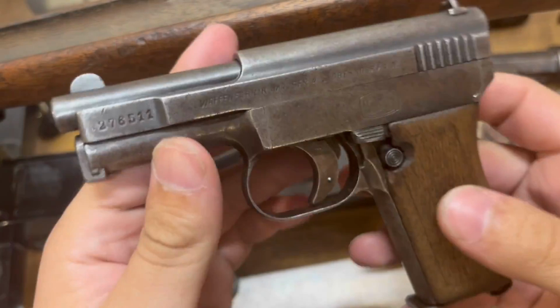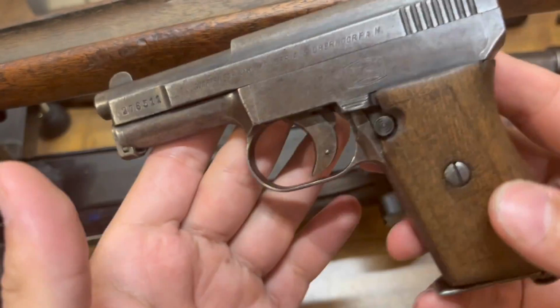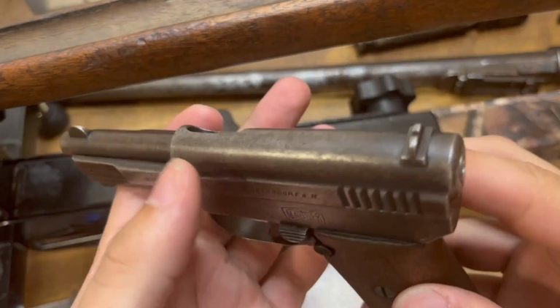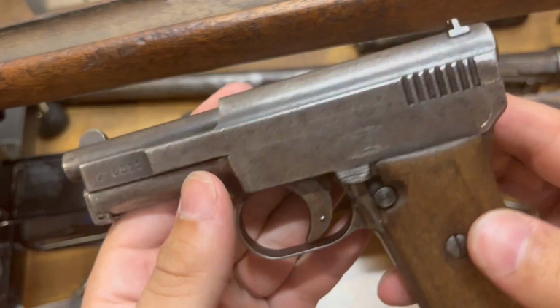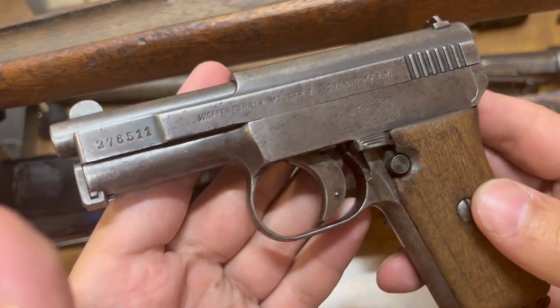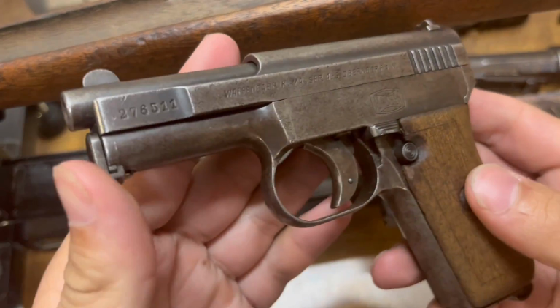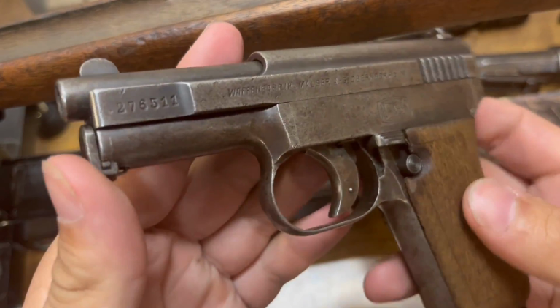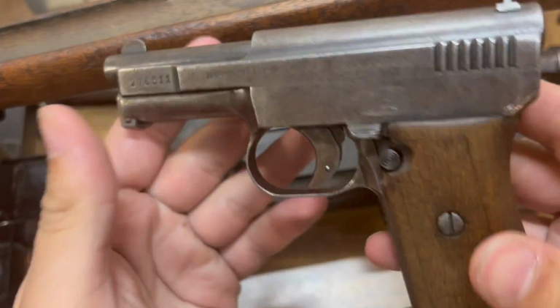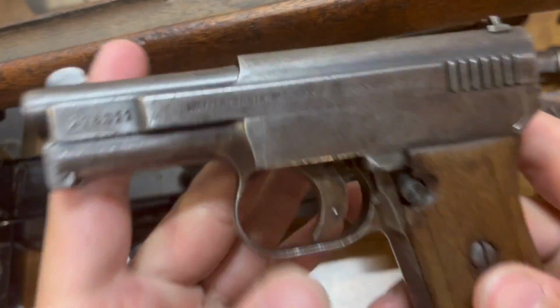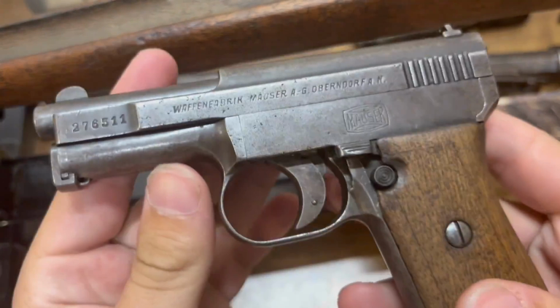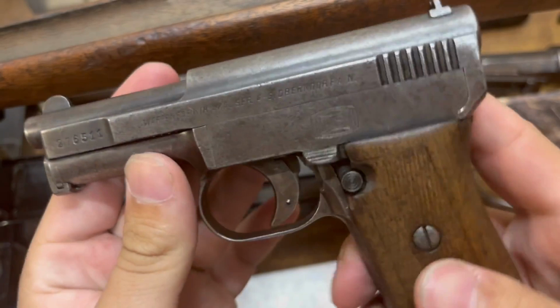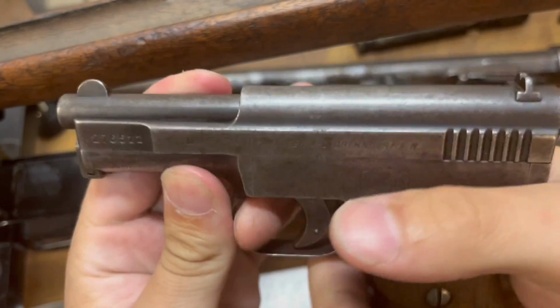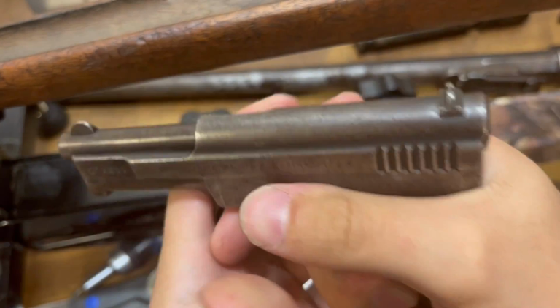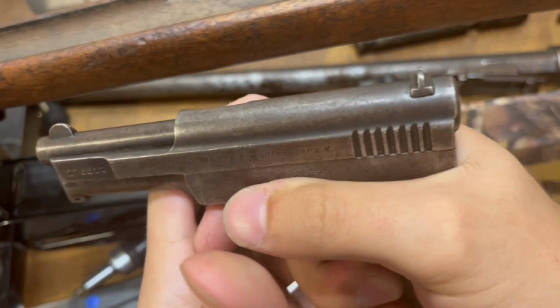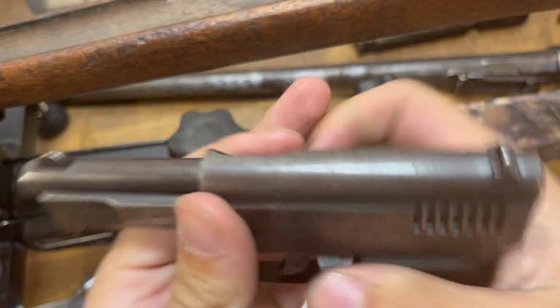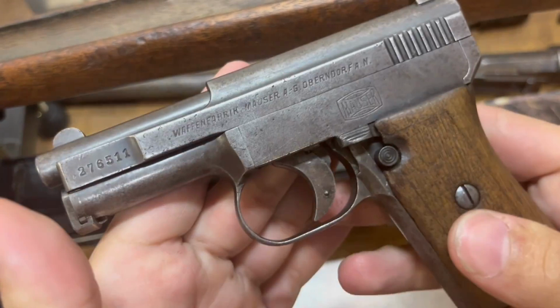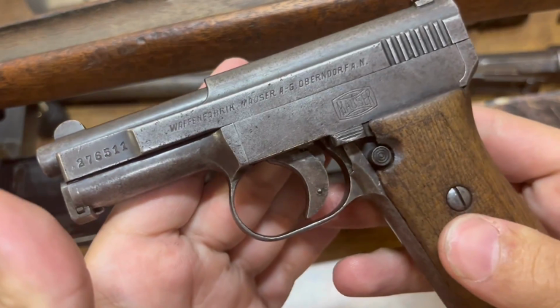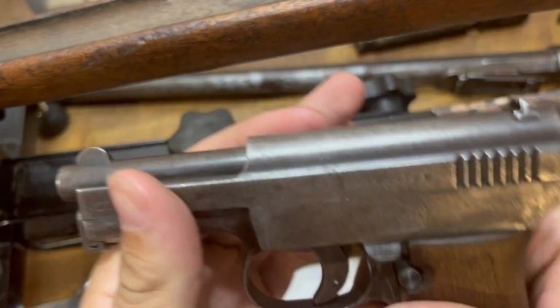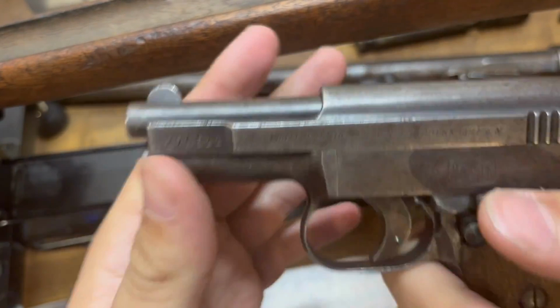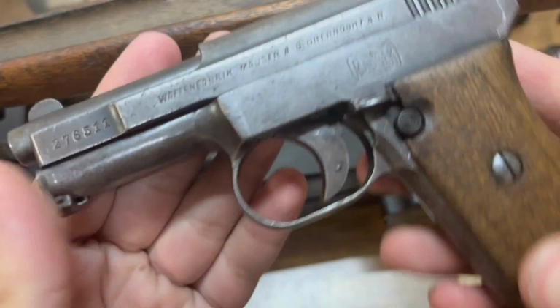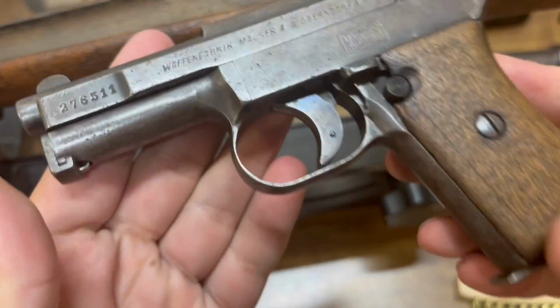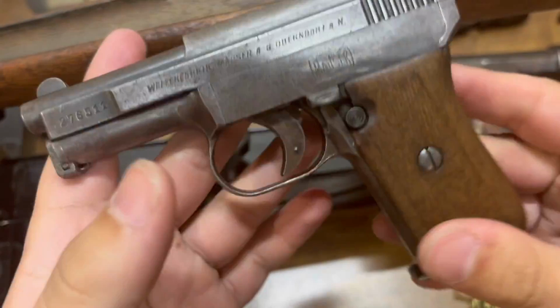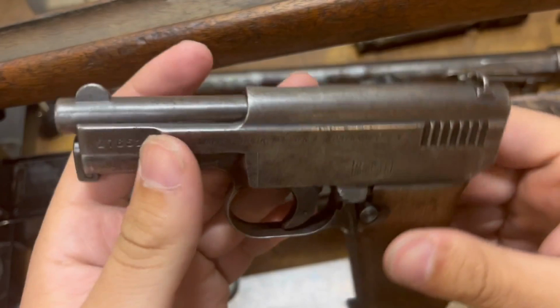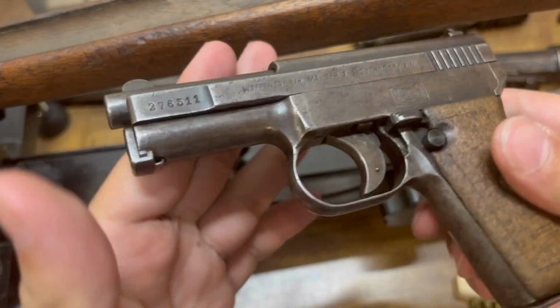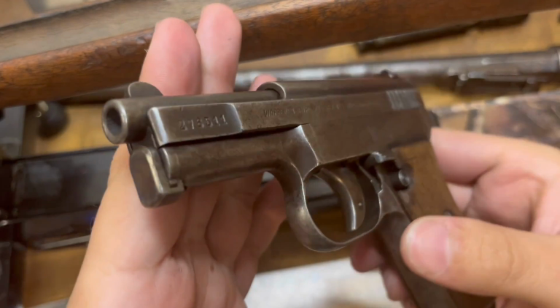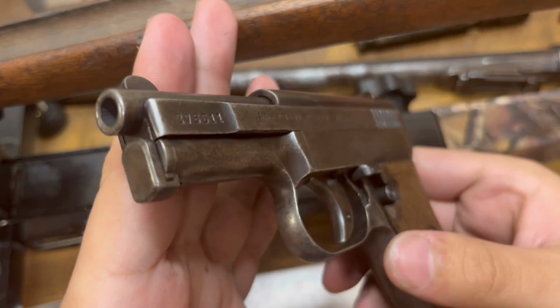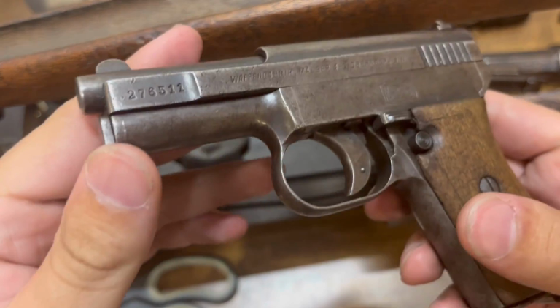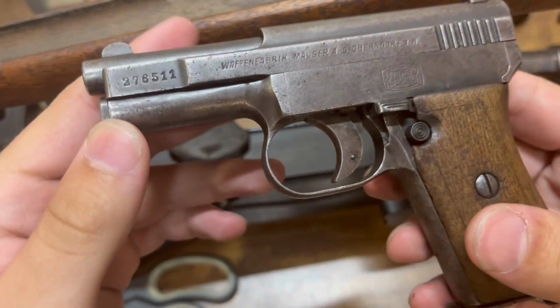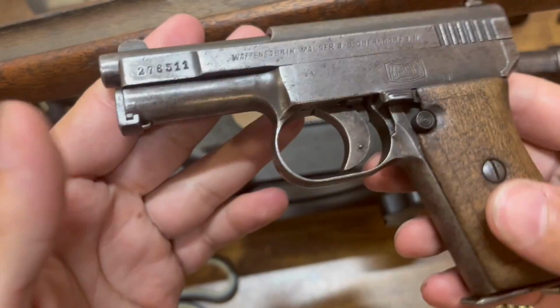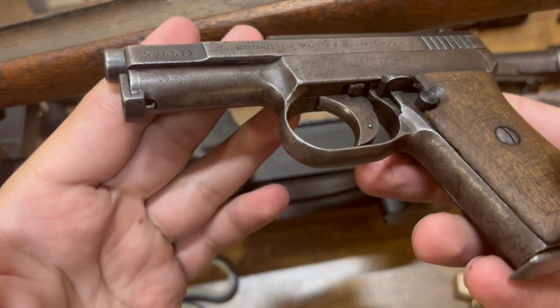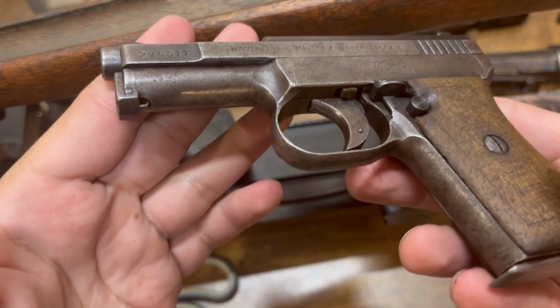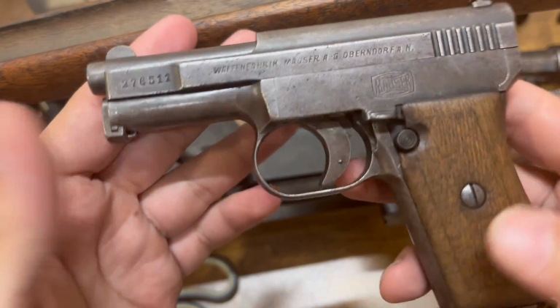Those groups weren't too bad there. I just really like this pistol. It feels great in the hand when you're shooting it. It doesn't have much recoil due to it being pretty heavy and being chambered in 25 ACP — there's hardly any recoil.